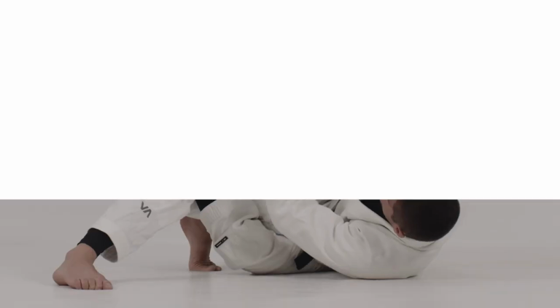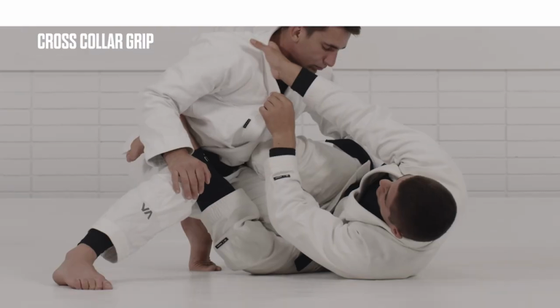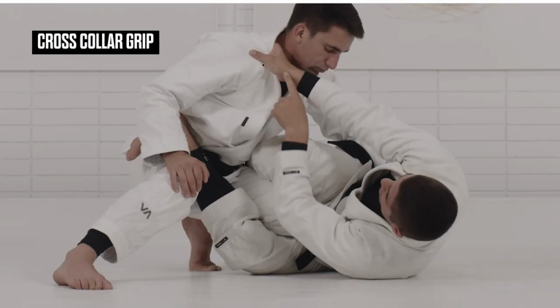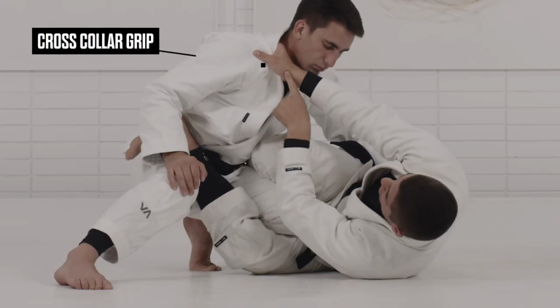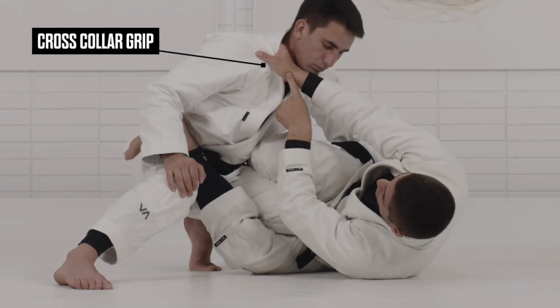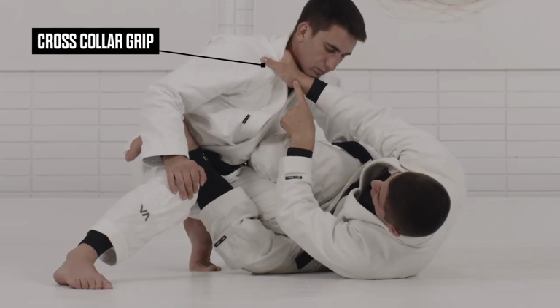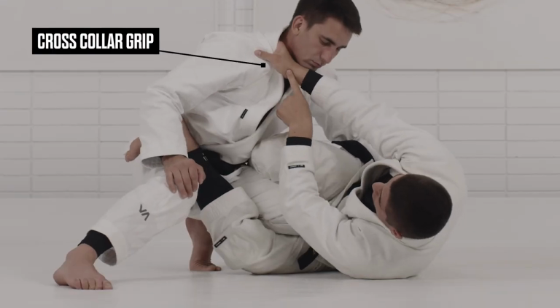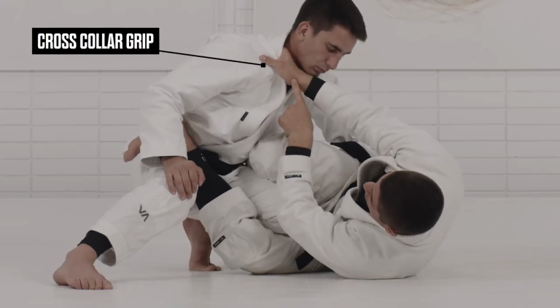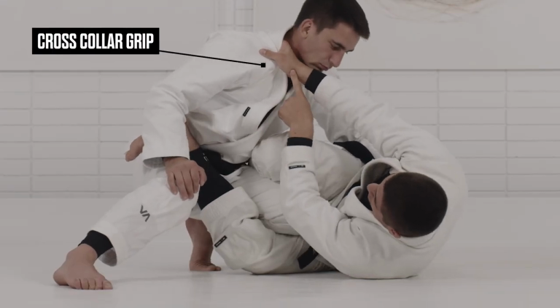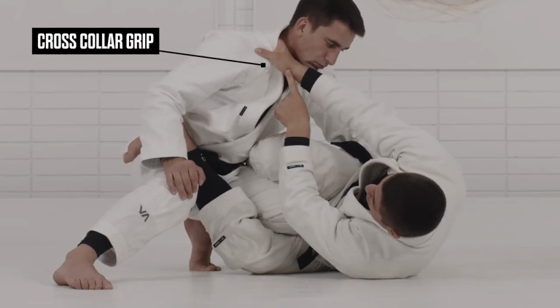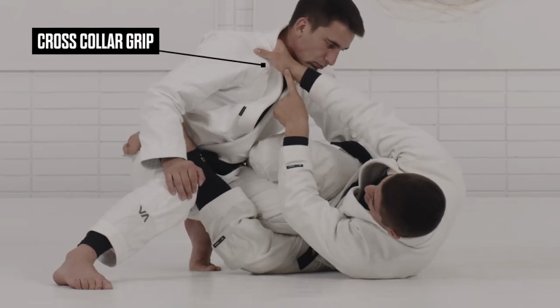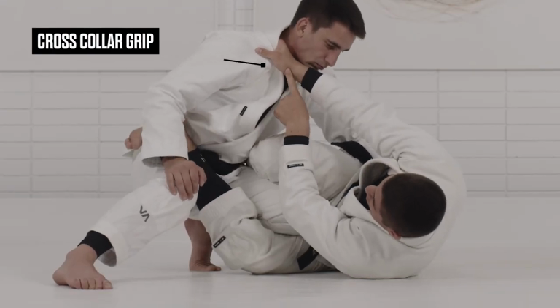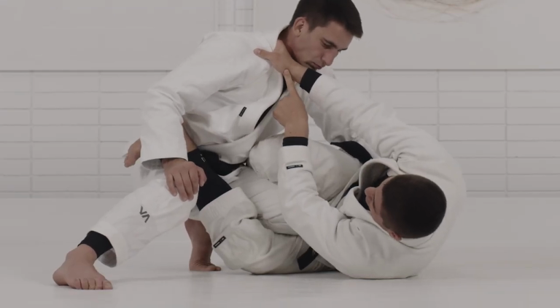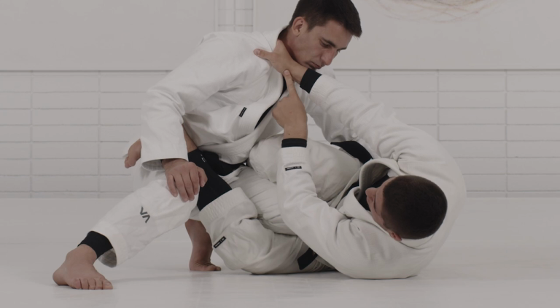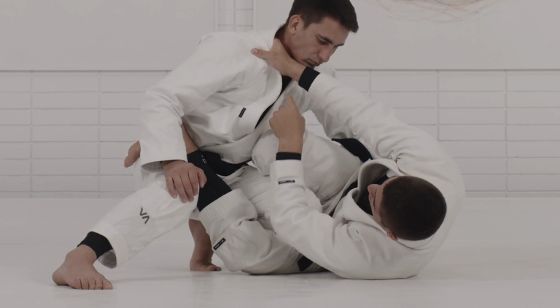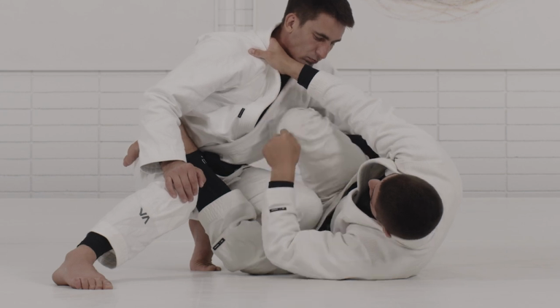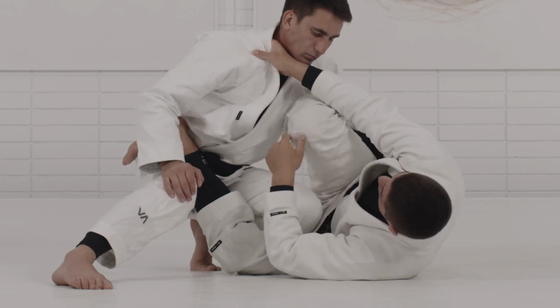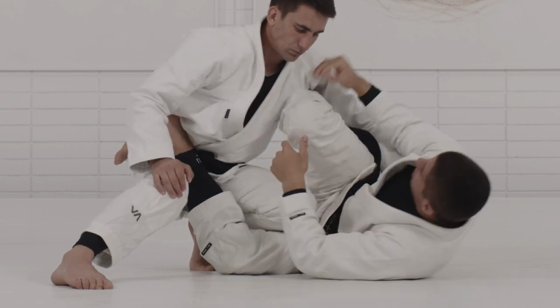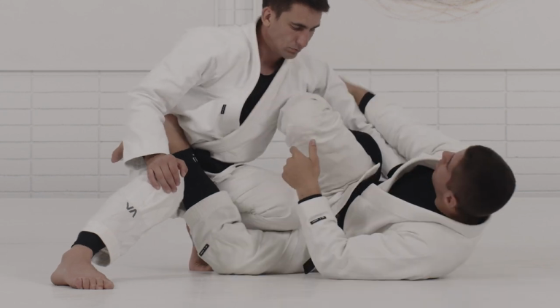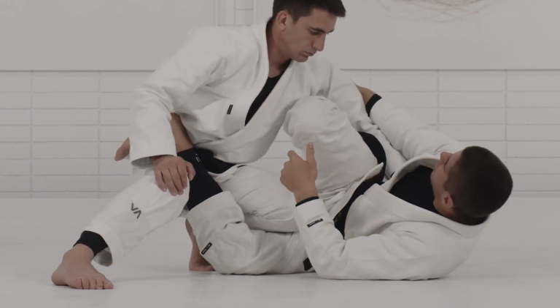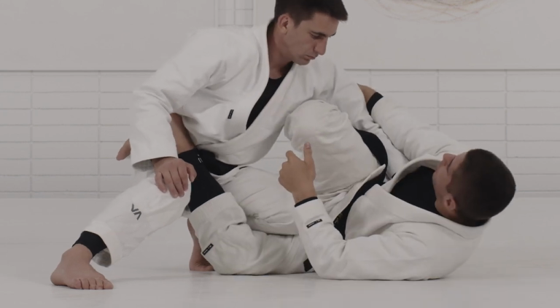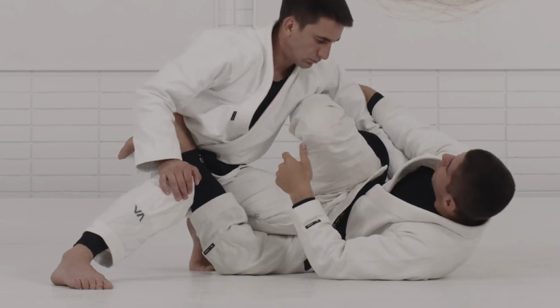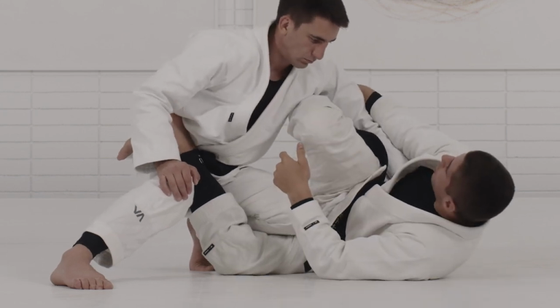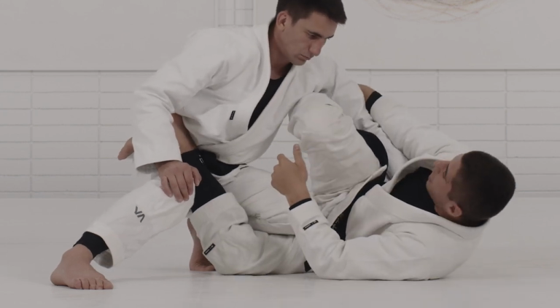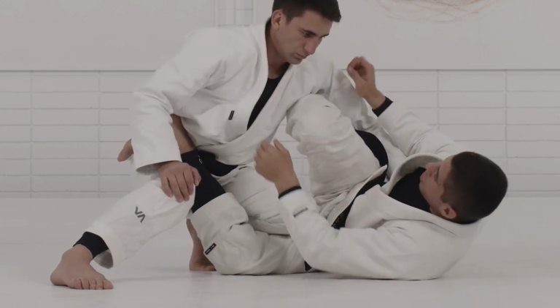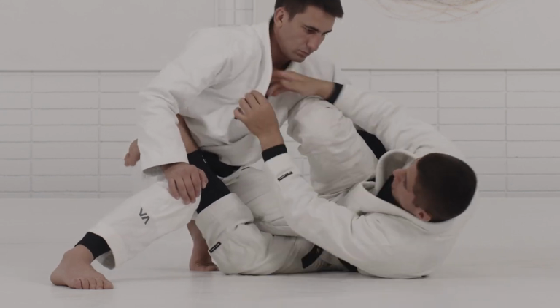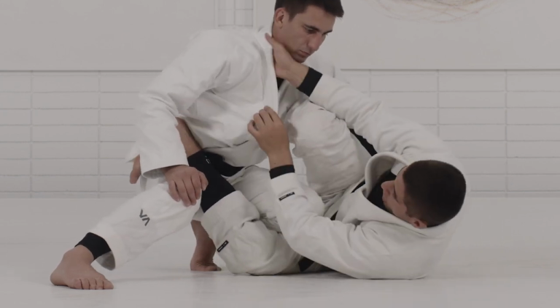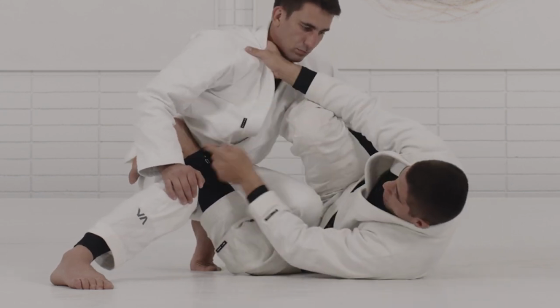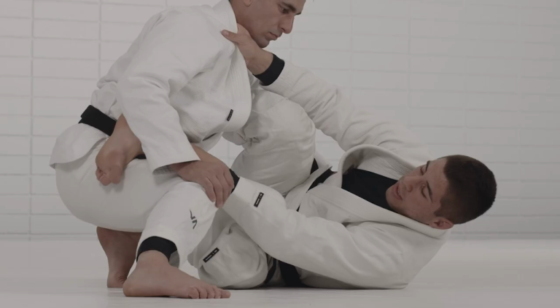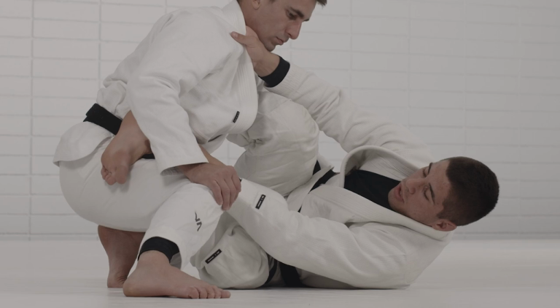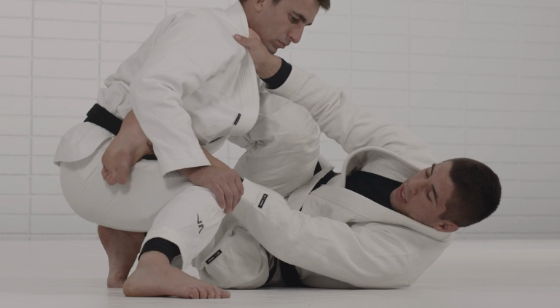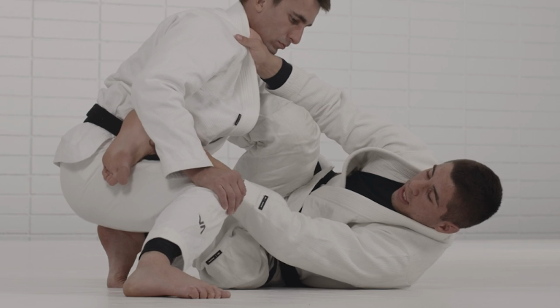Look how I keep the cross collar grip to control the distance so he does not drop into a pressure pass. My hooks right here are very important — one behind the shoulder and one right there to hook his leg.